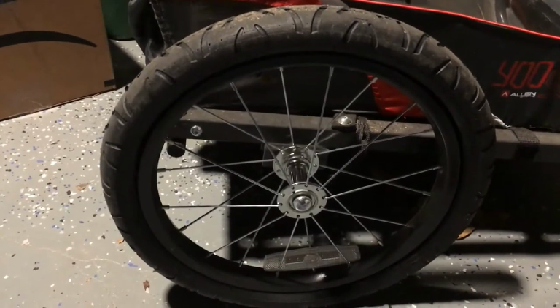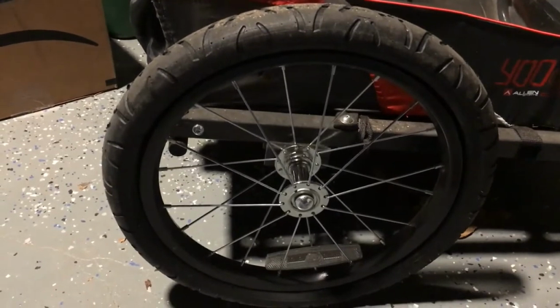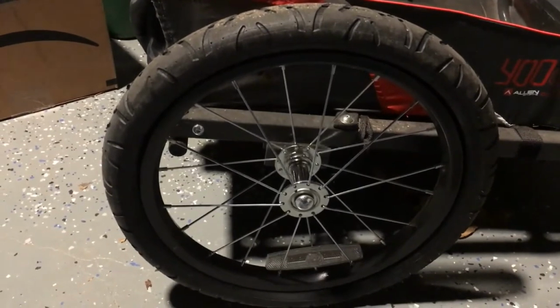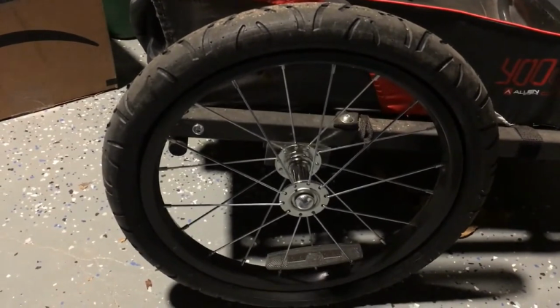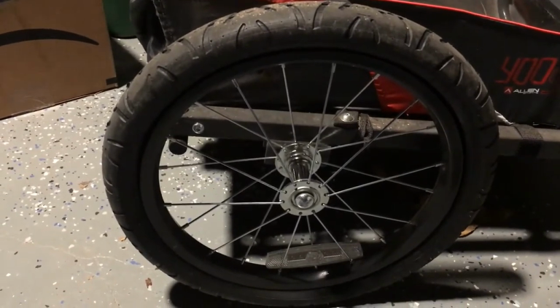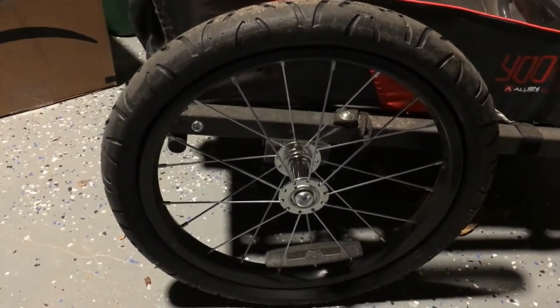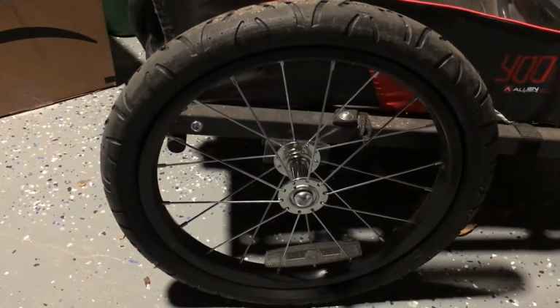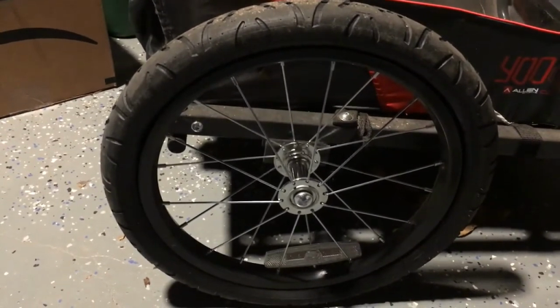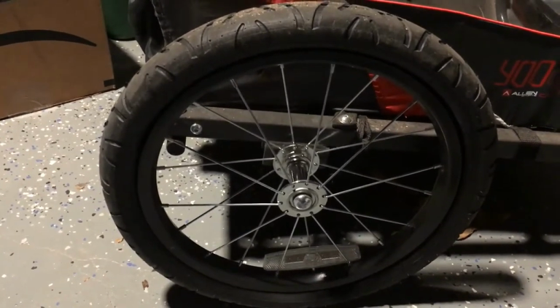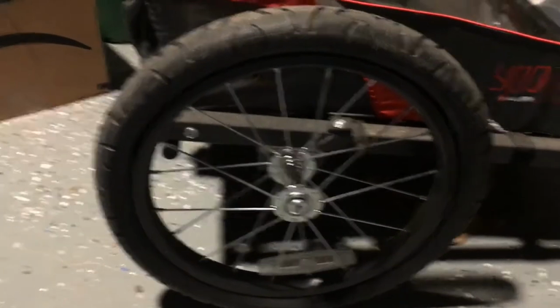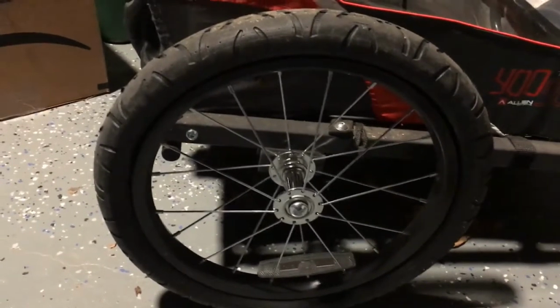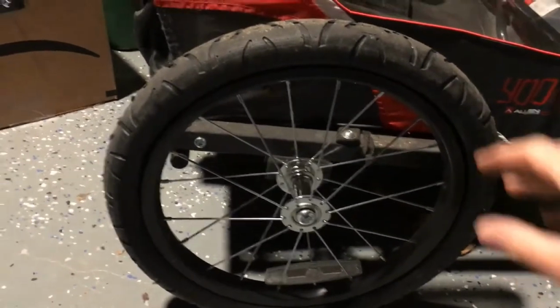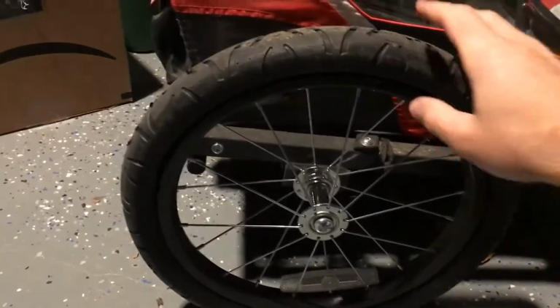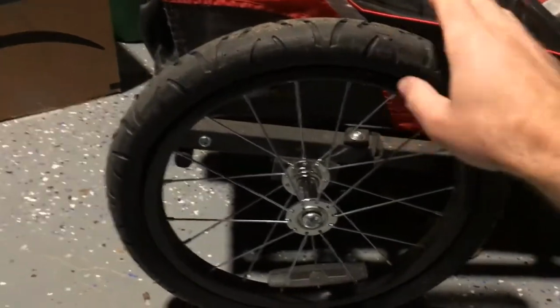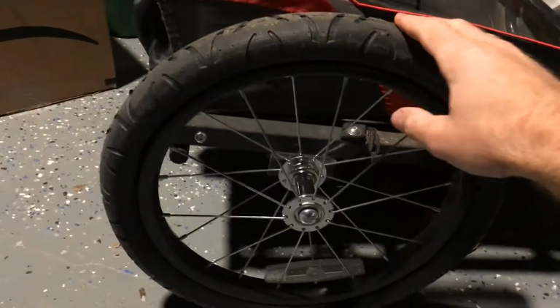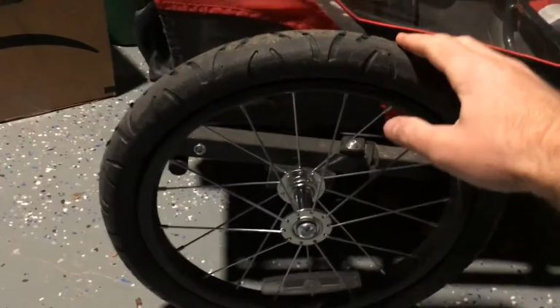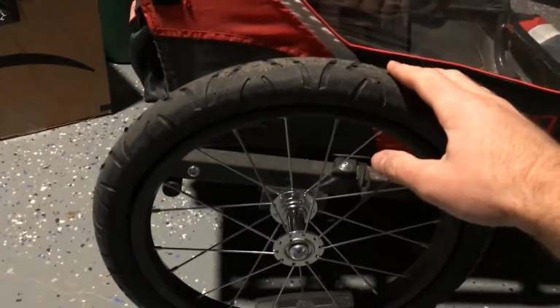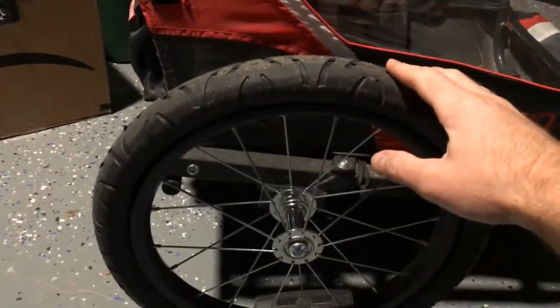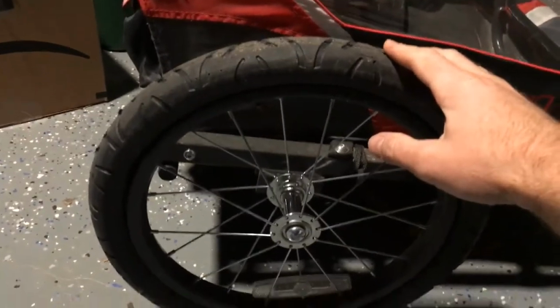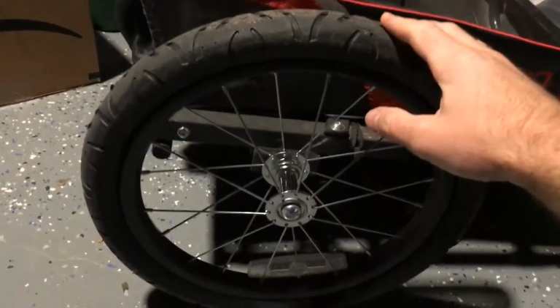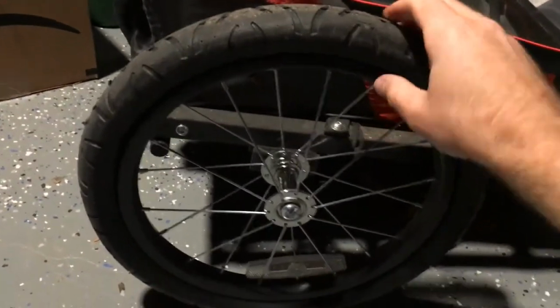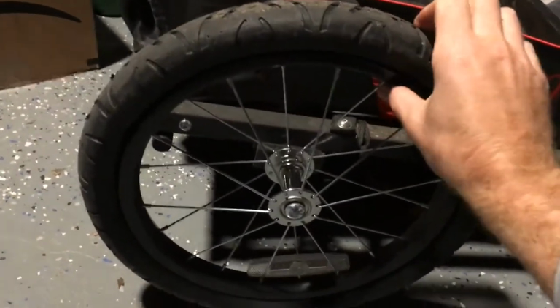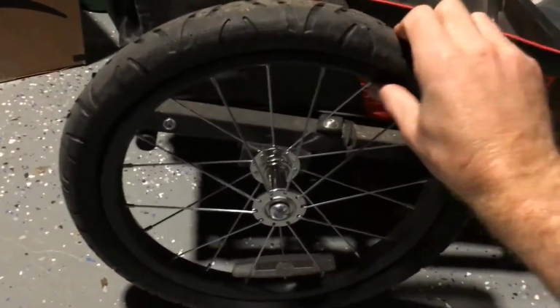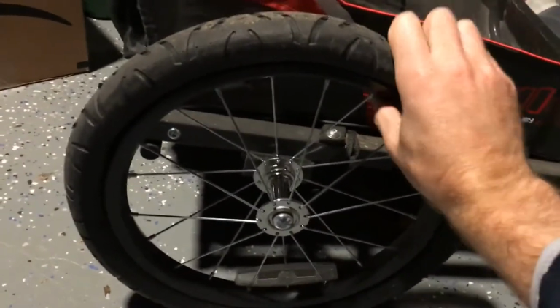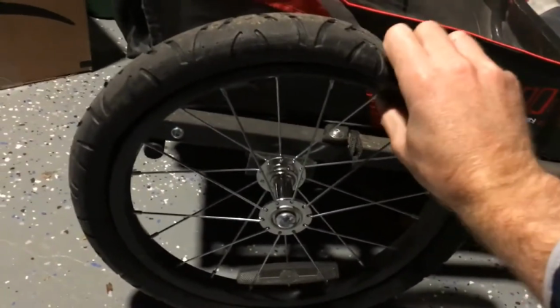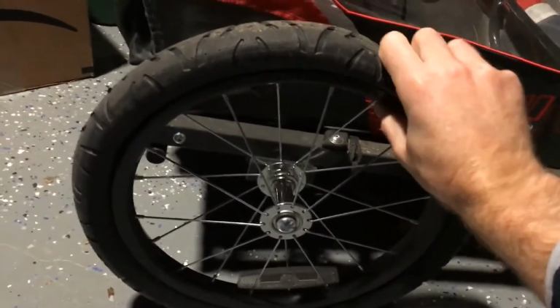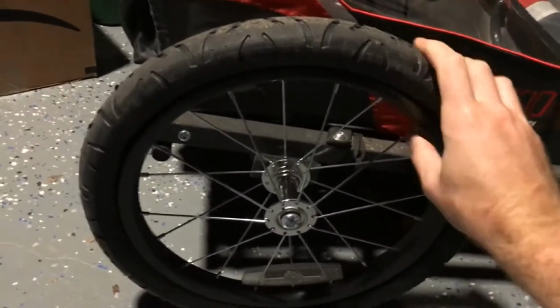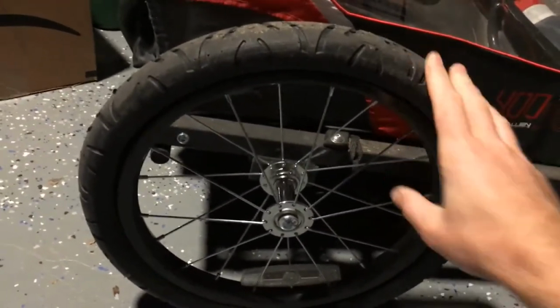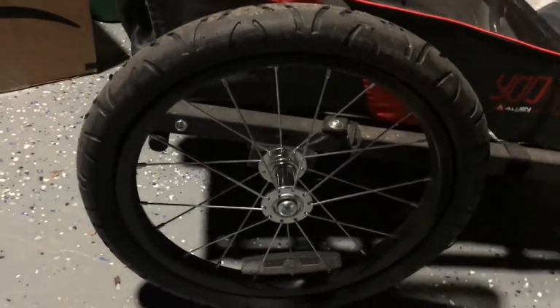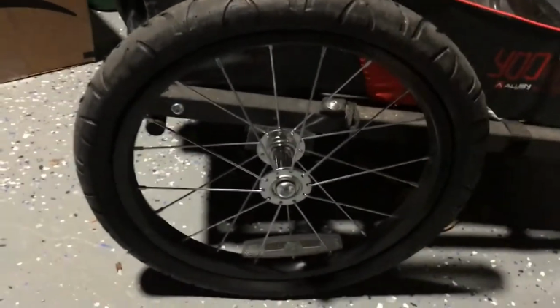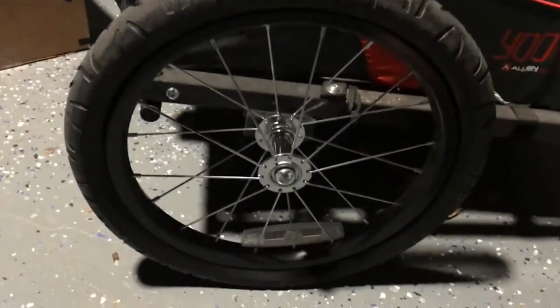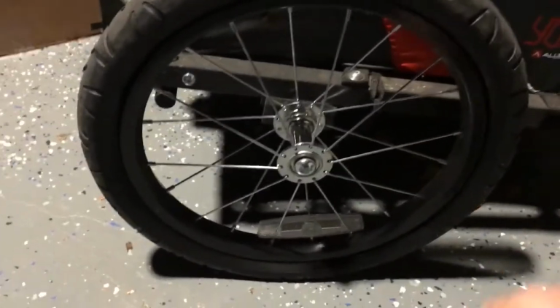Today we're going to go ahead and replace the tube in this 16-inch bike tire for this bike trailer. It's pretty flat and it needs to be replaced, so we're going to do it today.